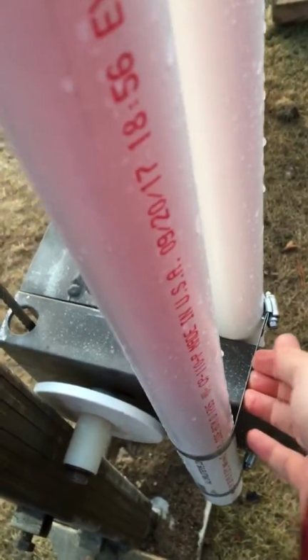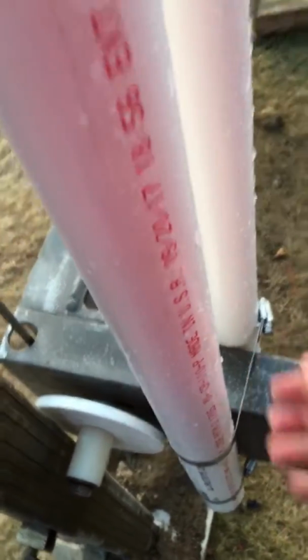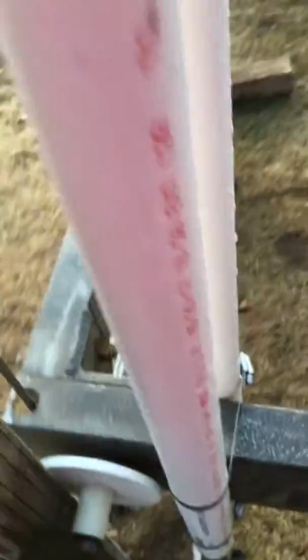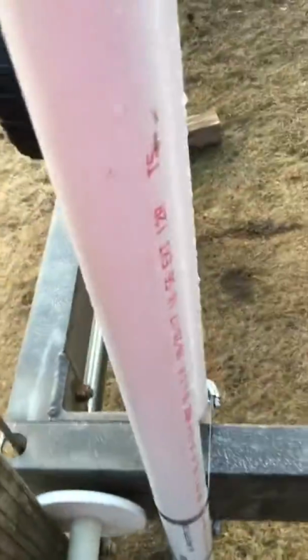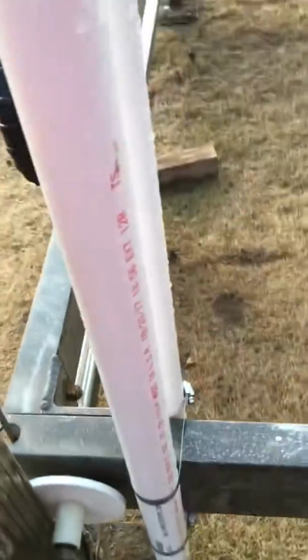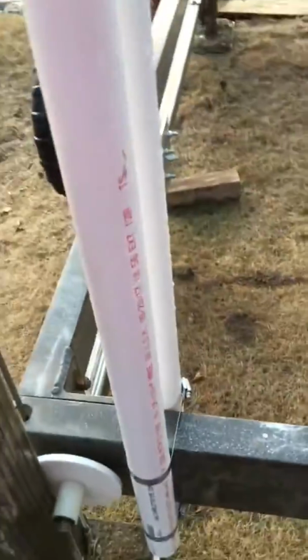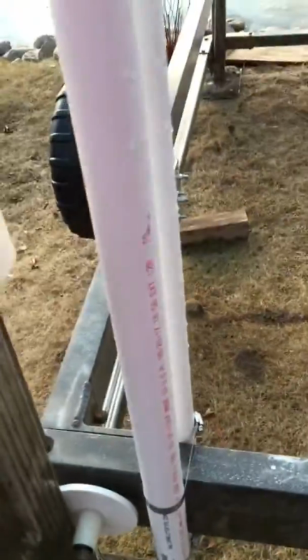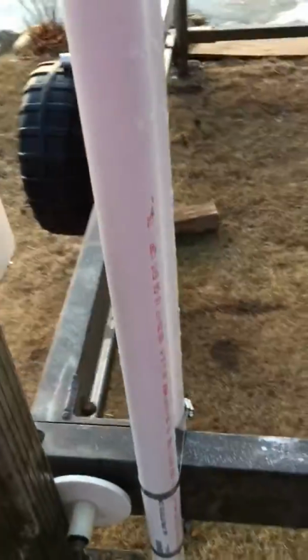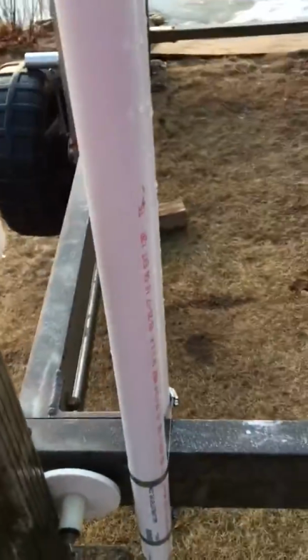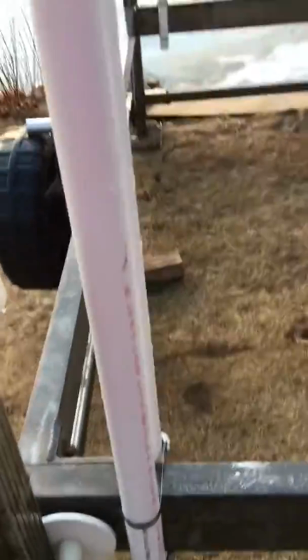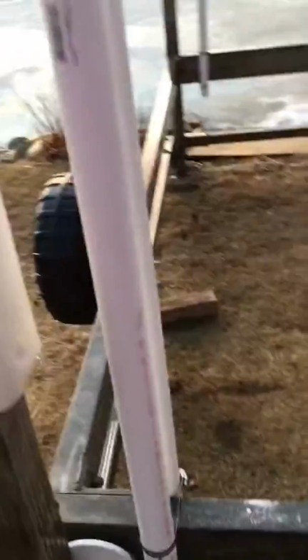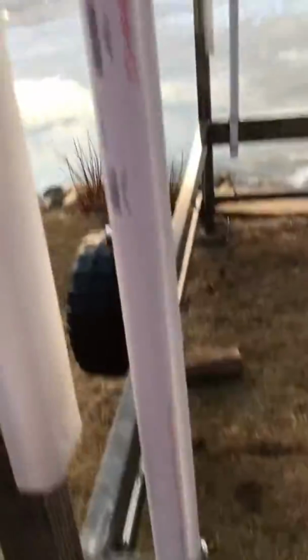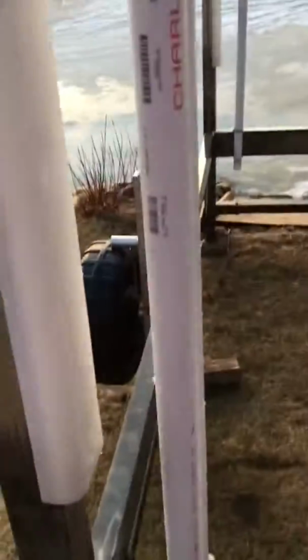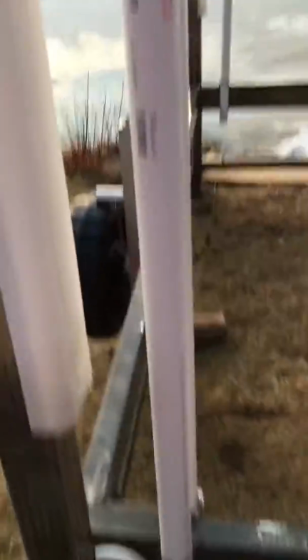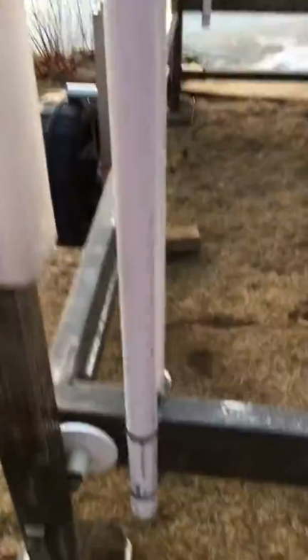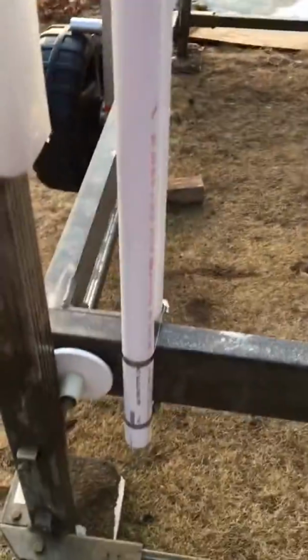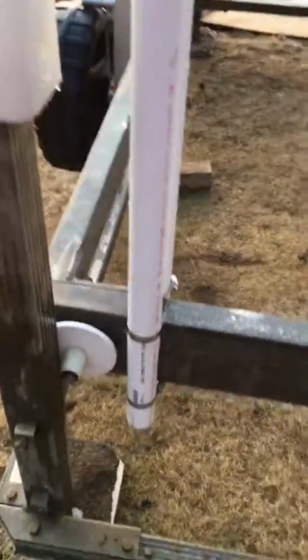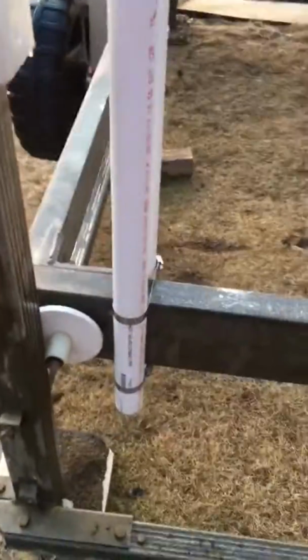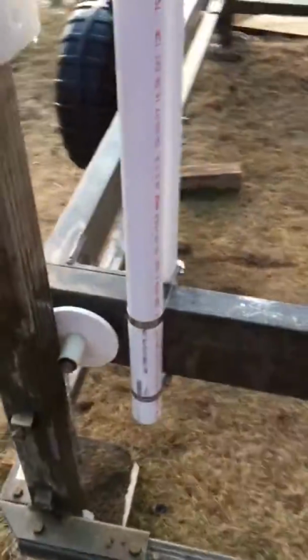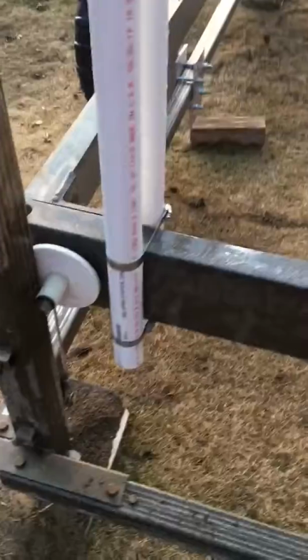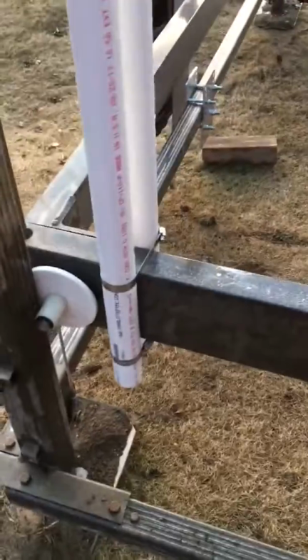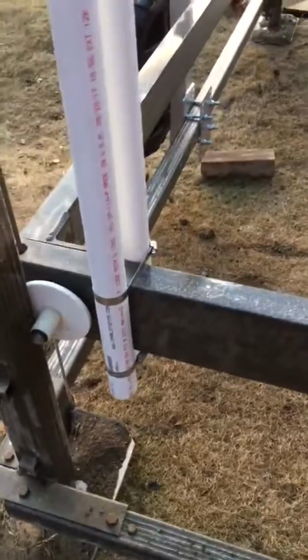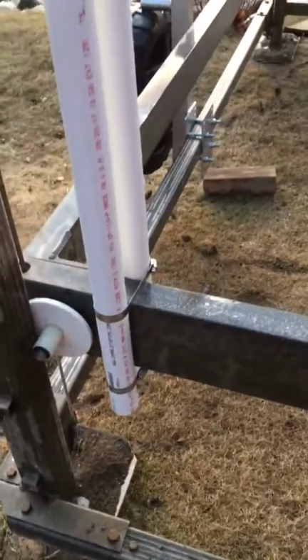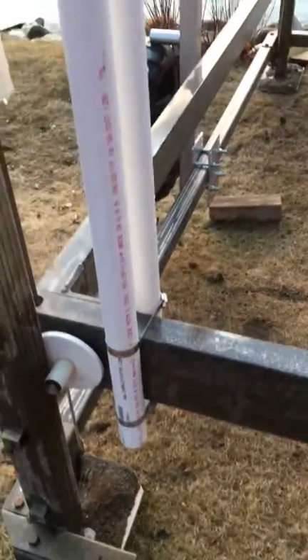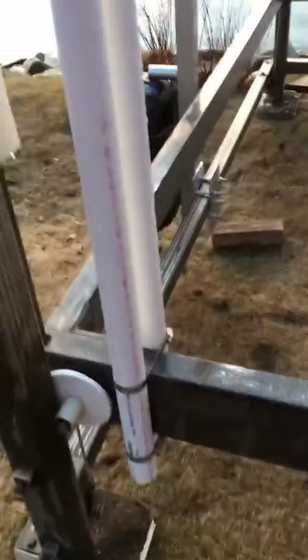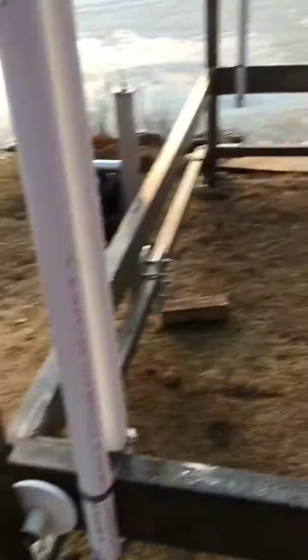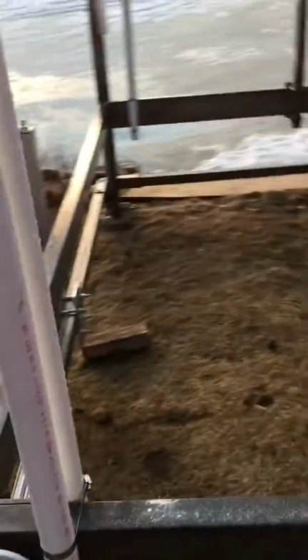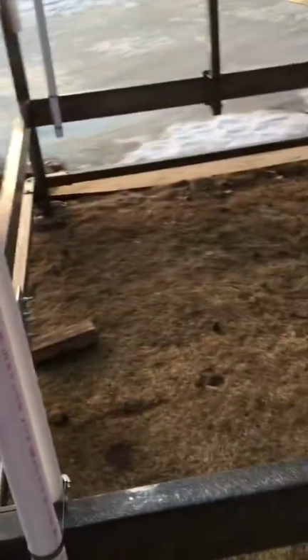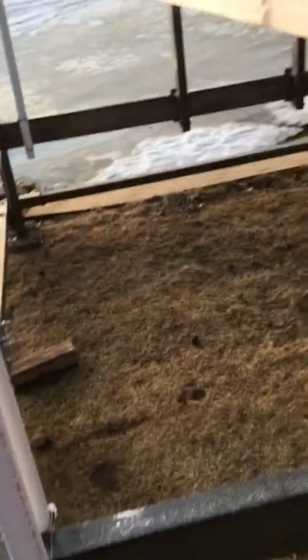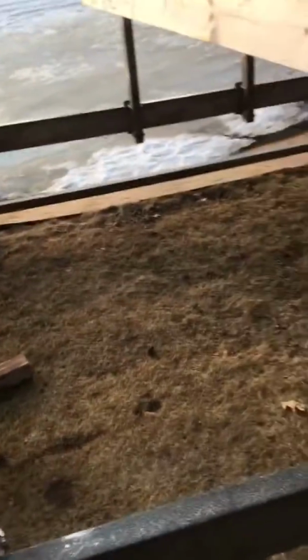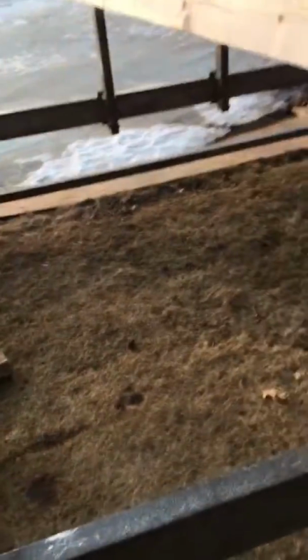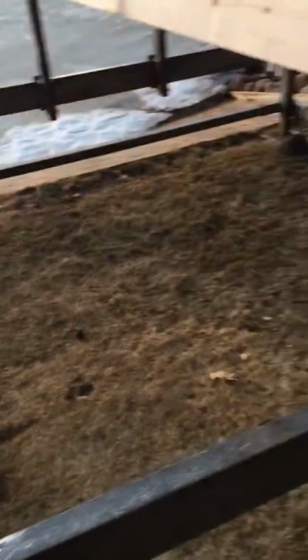You can't even bend it — very, very strong. It's four inch clamps with two inch-and-a-half PVC, and I did it on the top and the bottom.